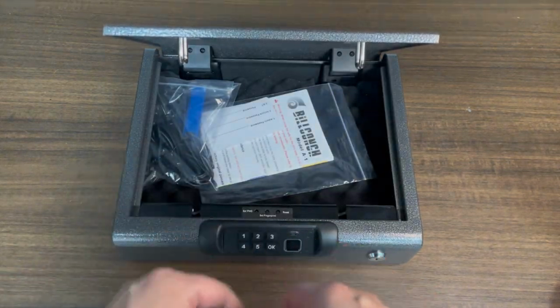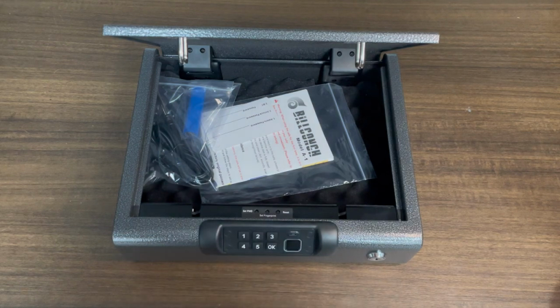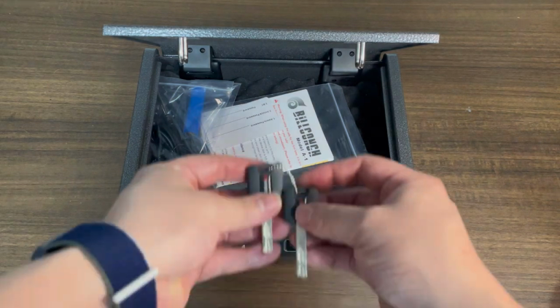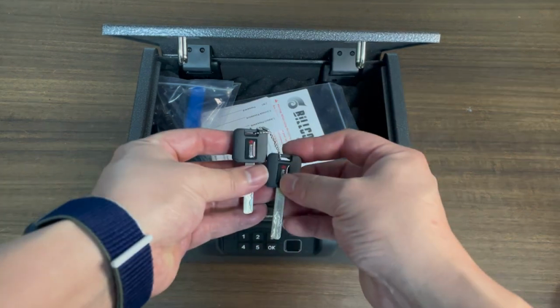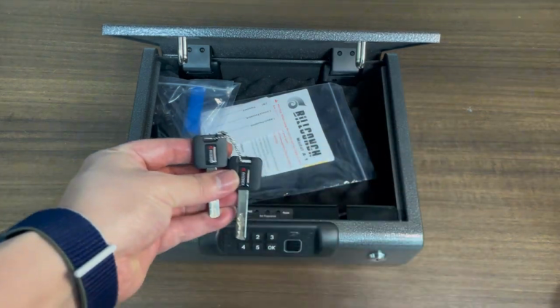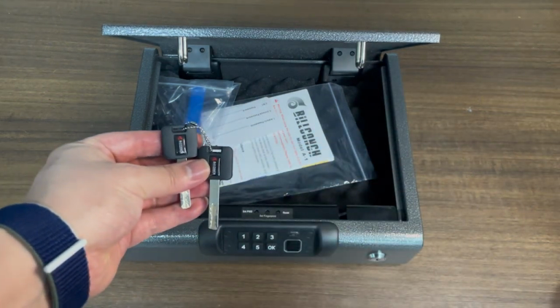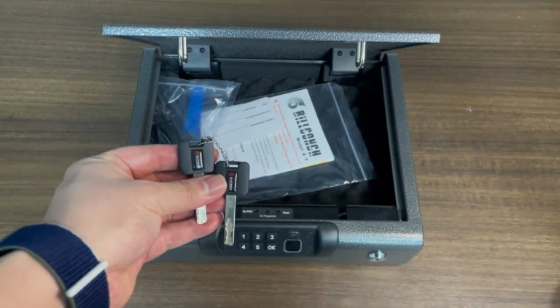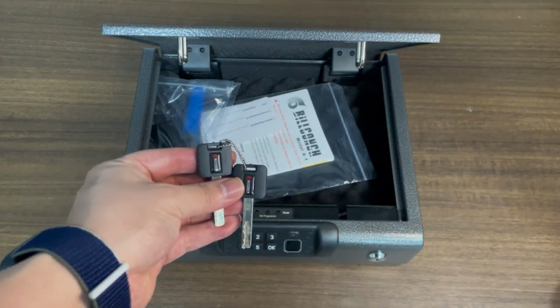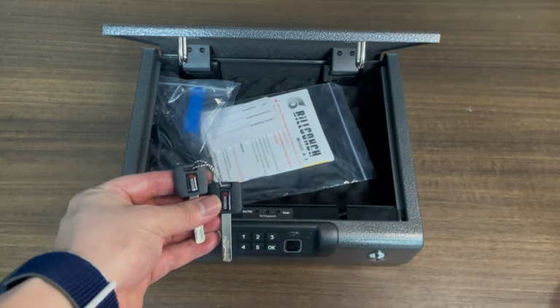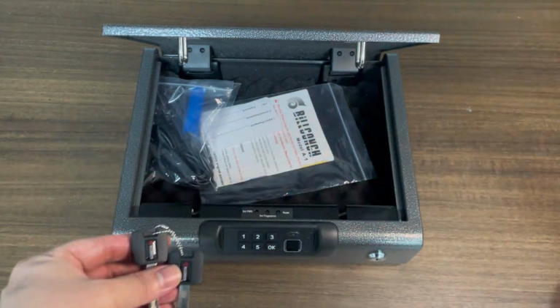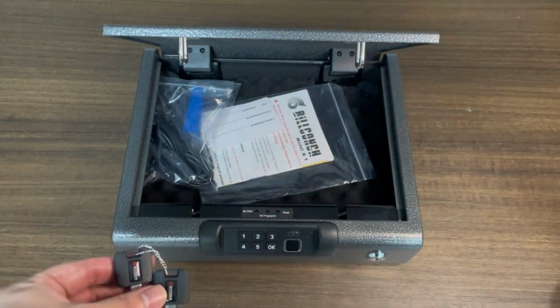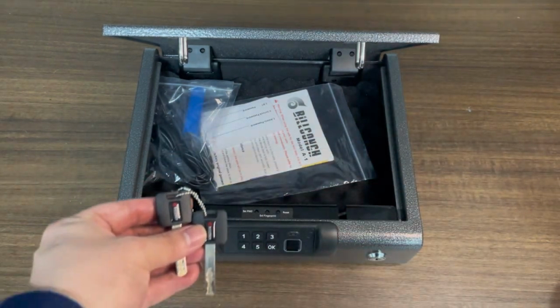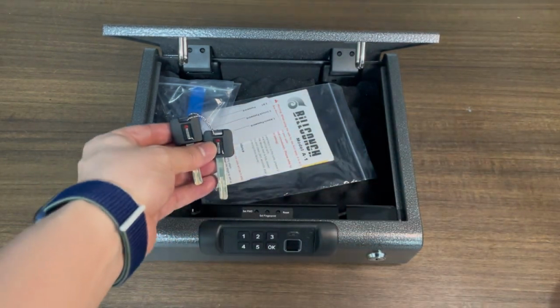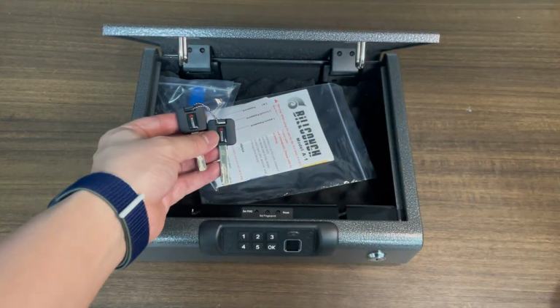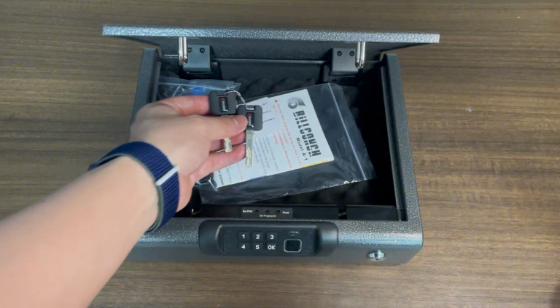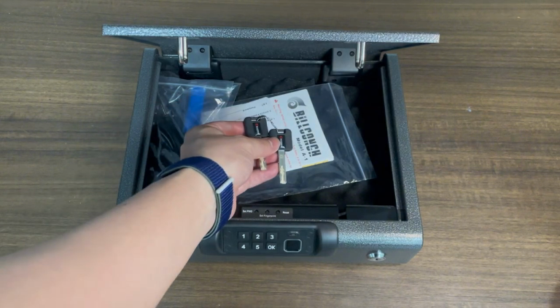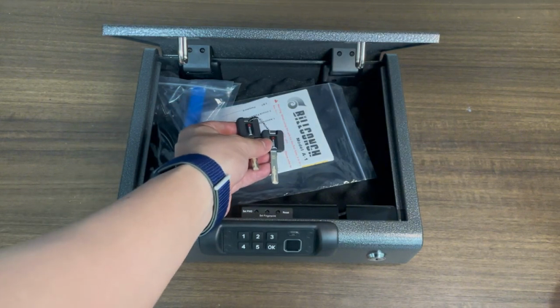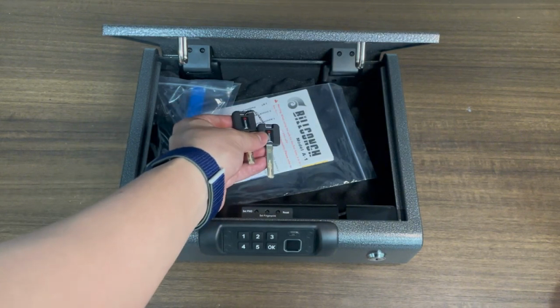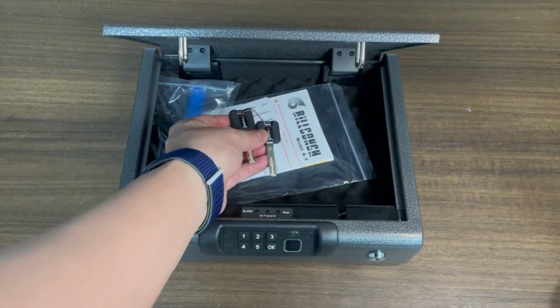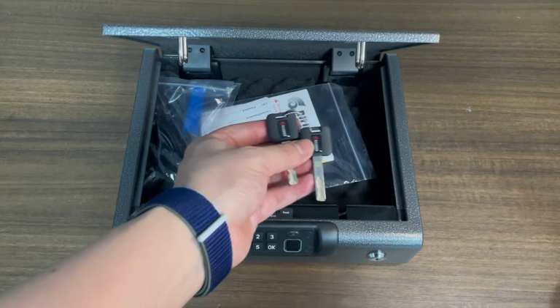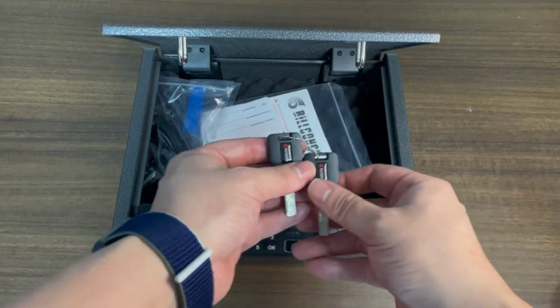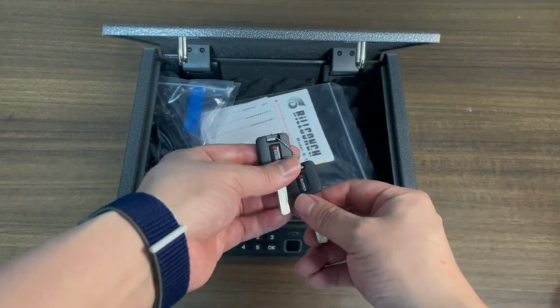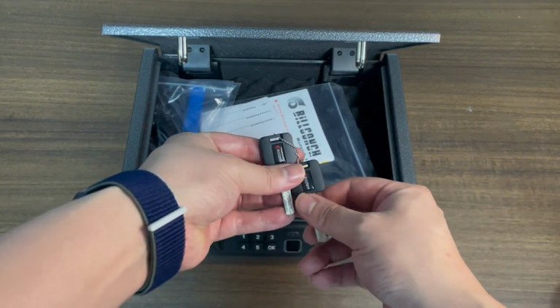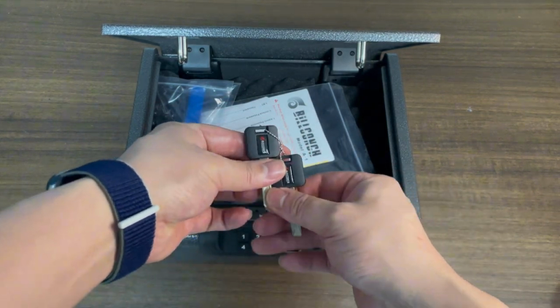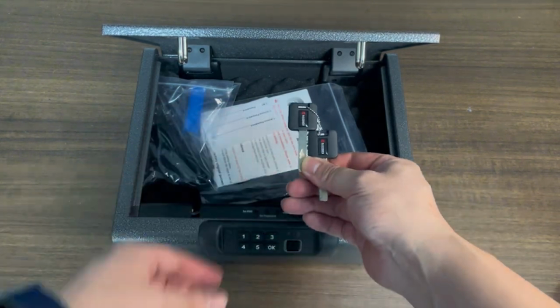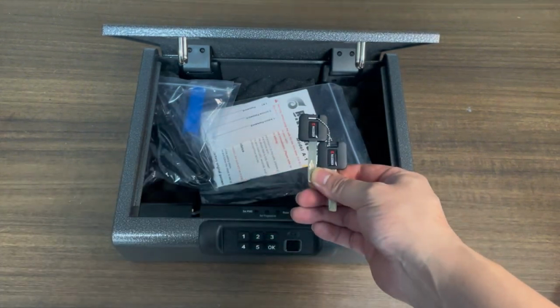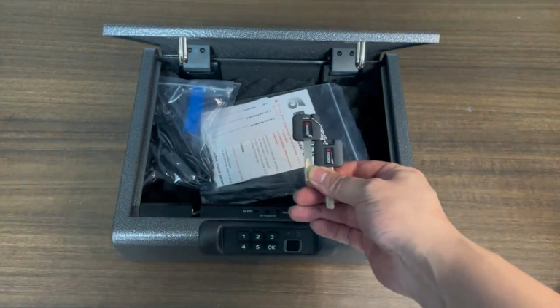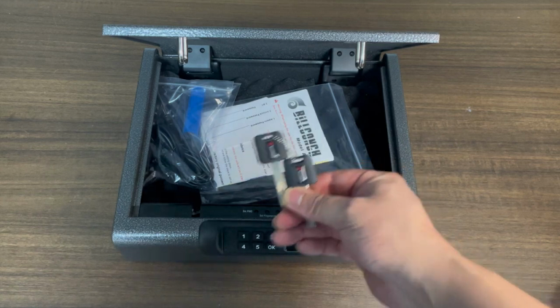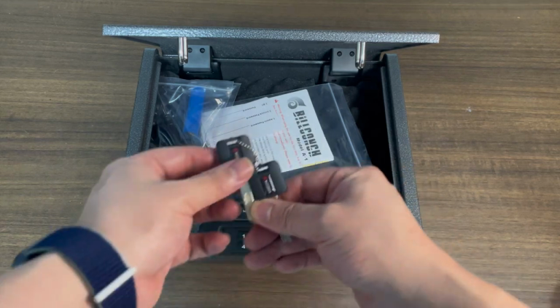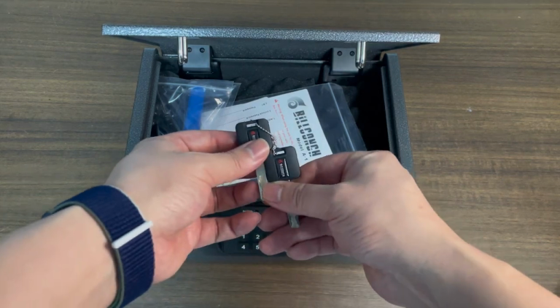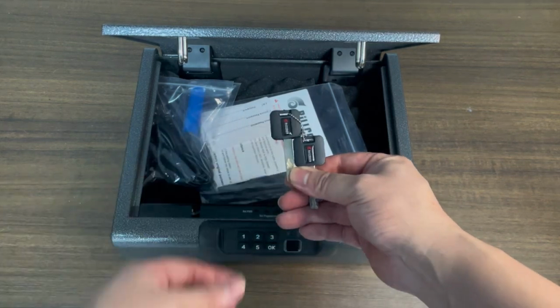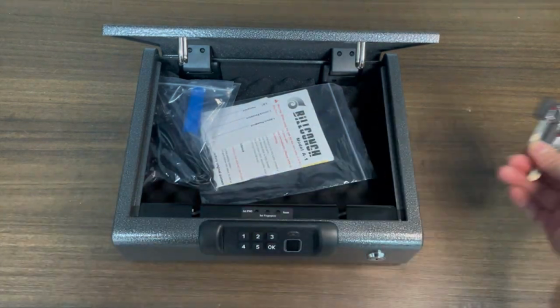Please do not place this key inside the safe because you don't want it to get locked inside the safe. This will cause a lot of trouble. So always place it somewhere else.